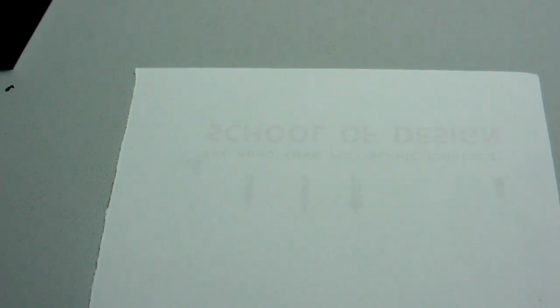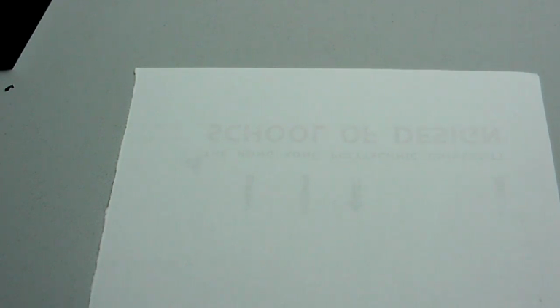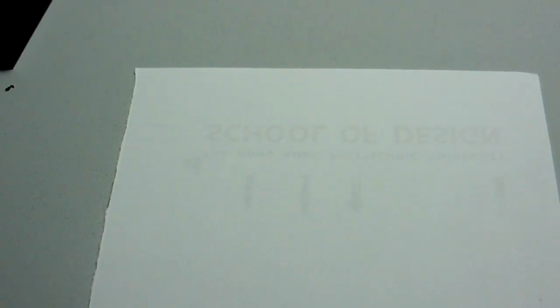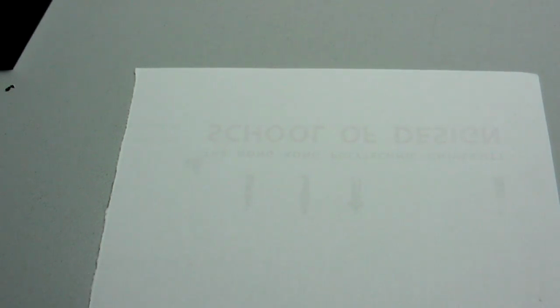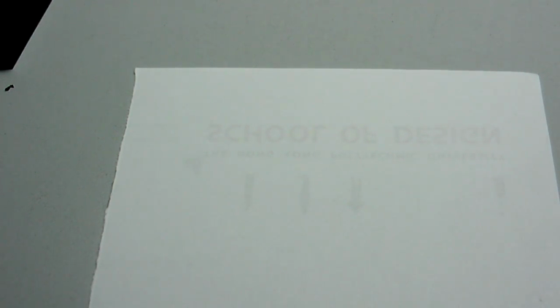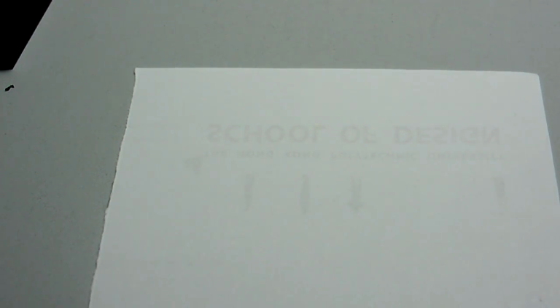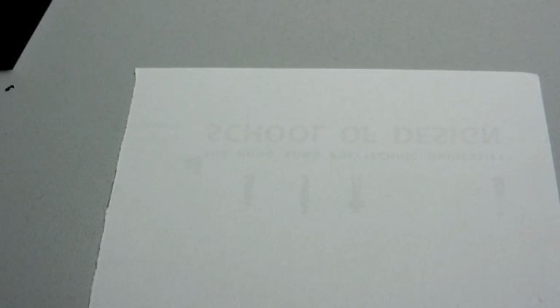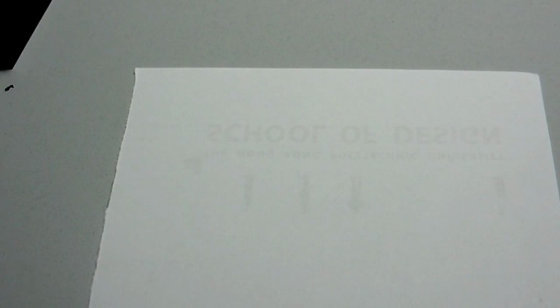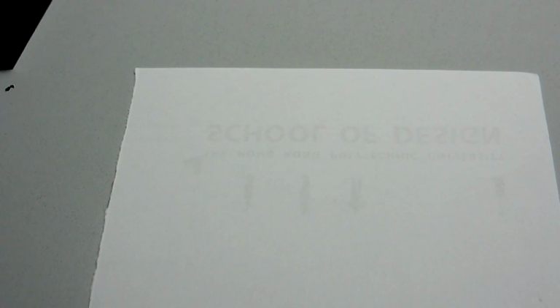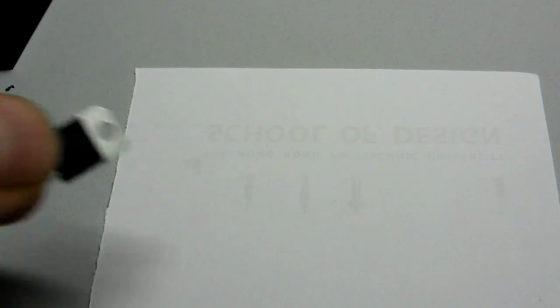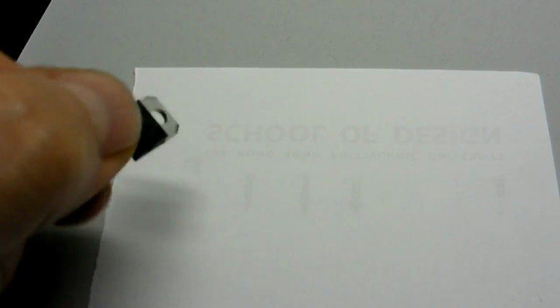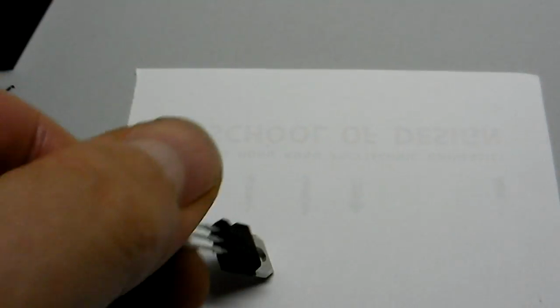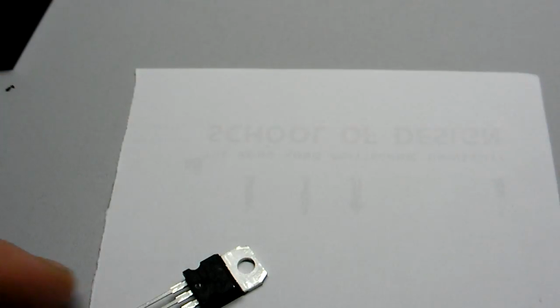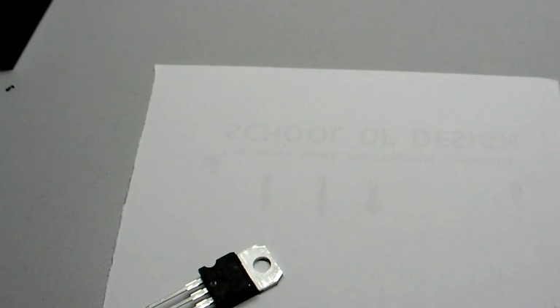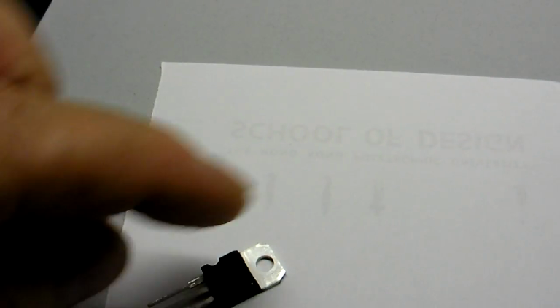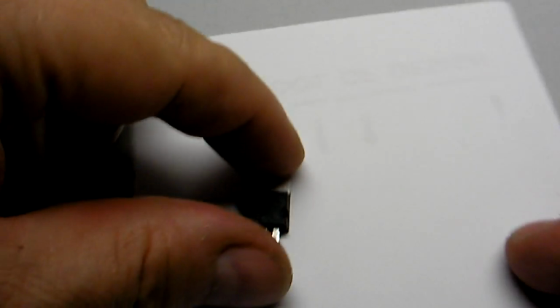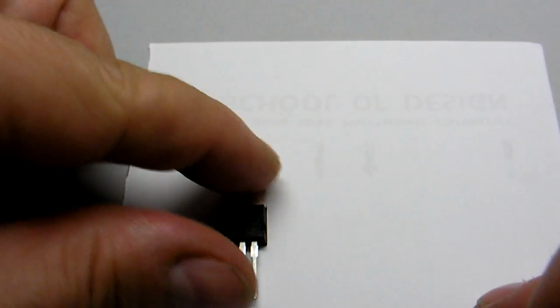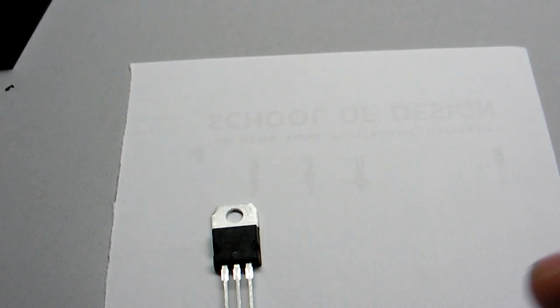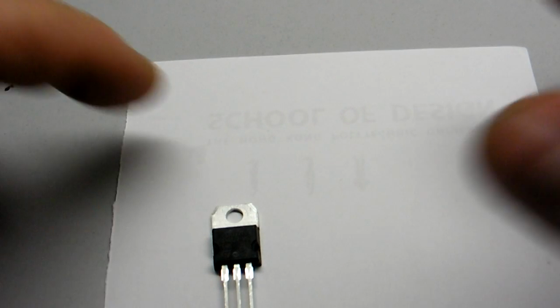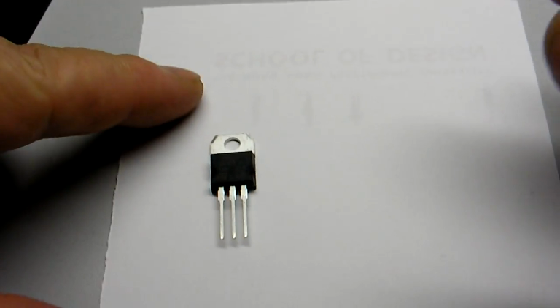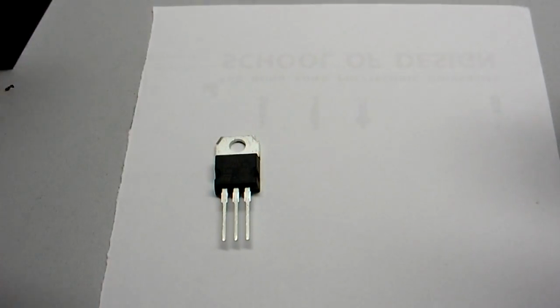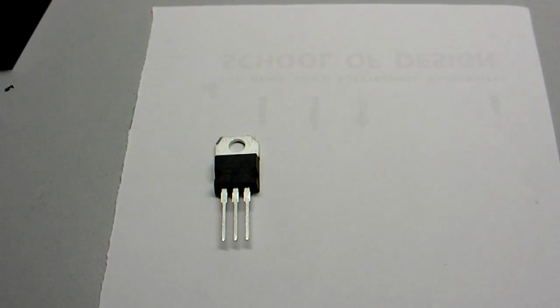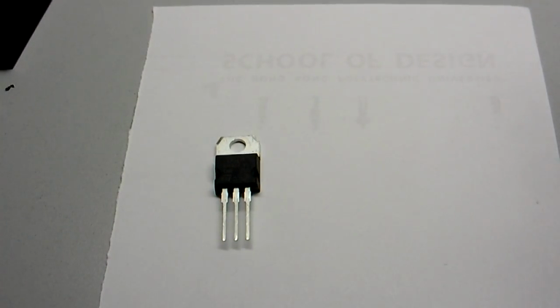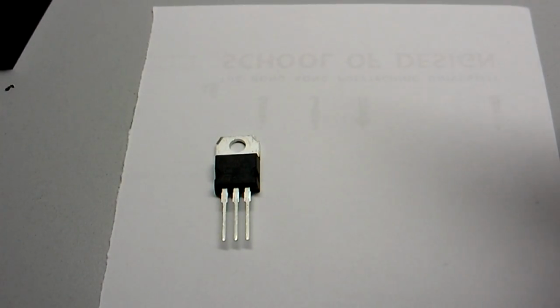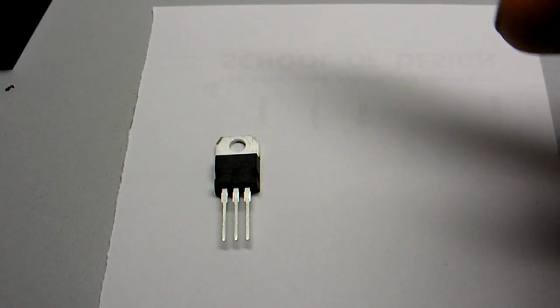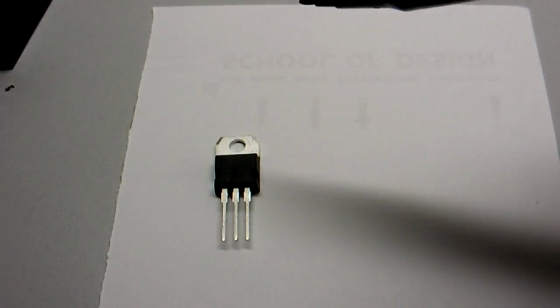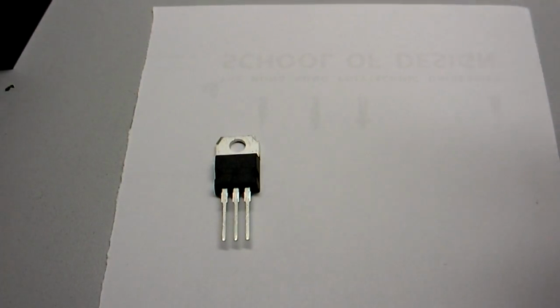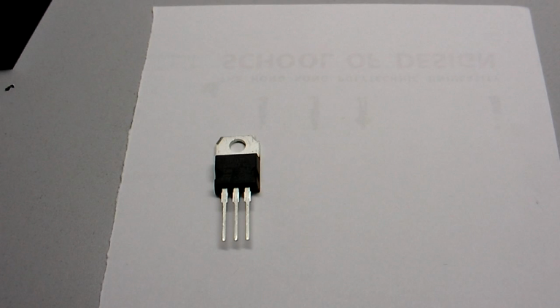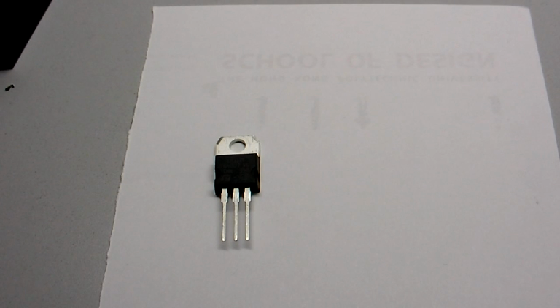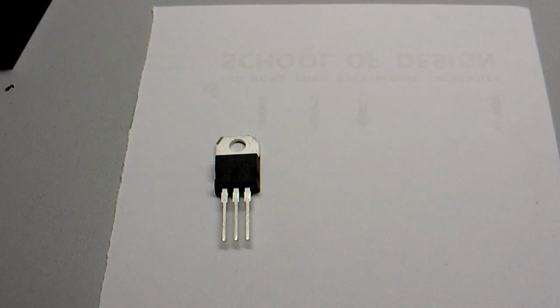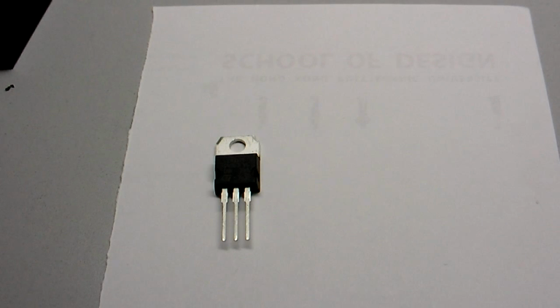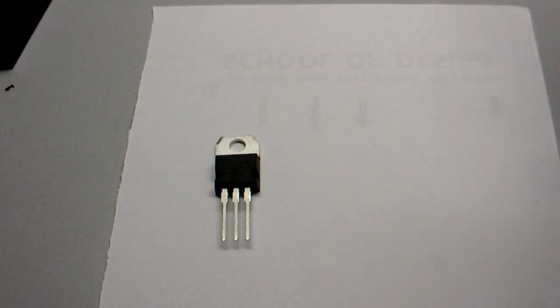Hi, I want to talk to you about the LM317T. This is one of them, and something you should know about this chip: it gets really, really hot if you put too much voltage into it.